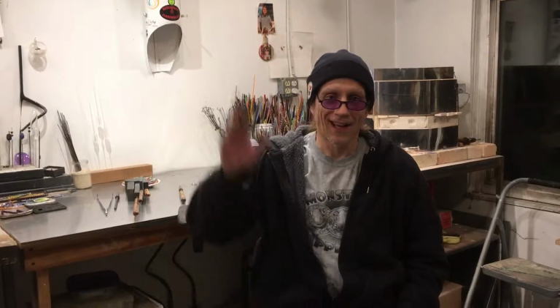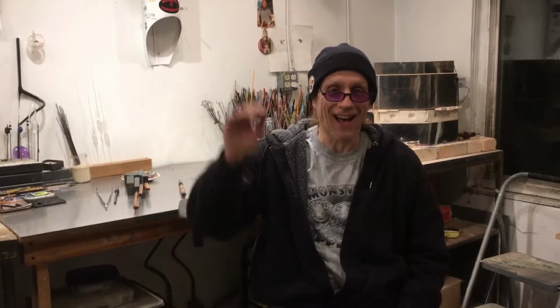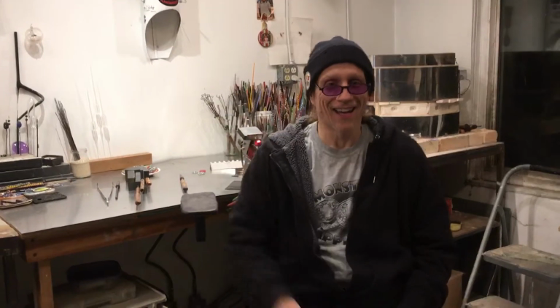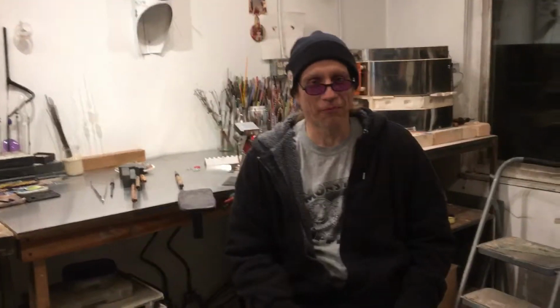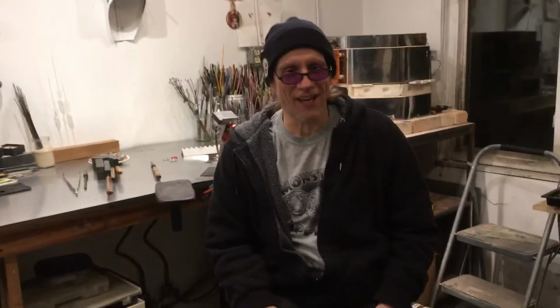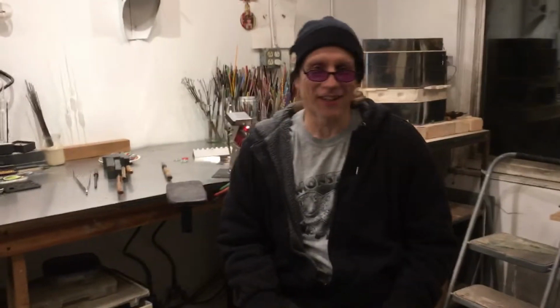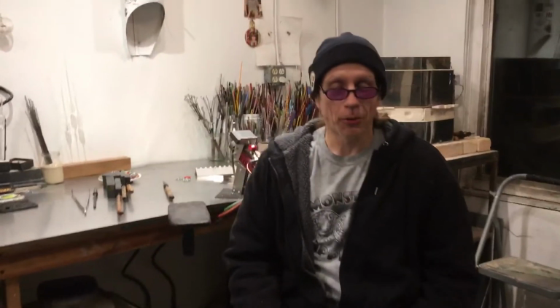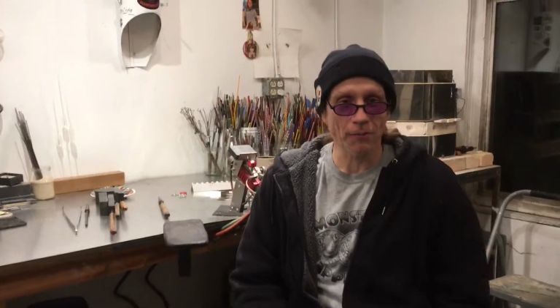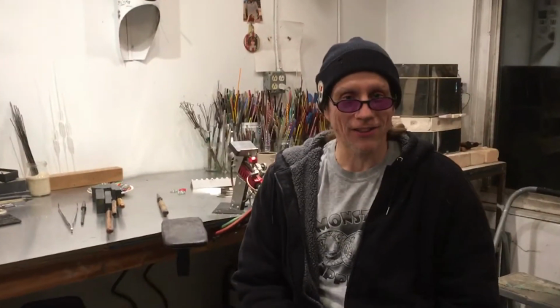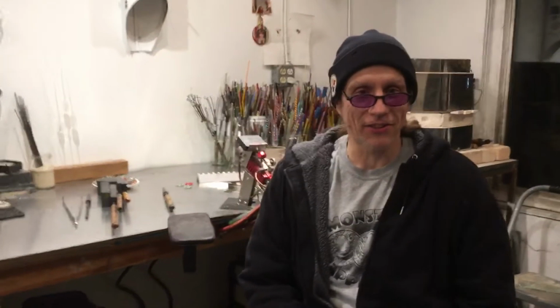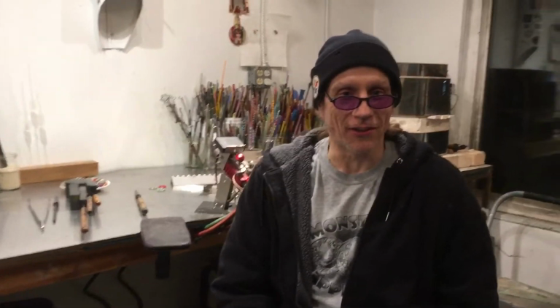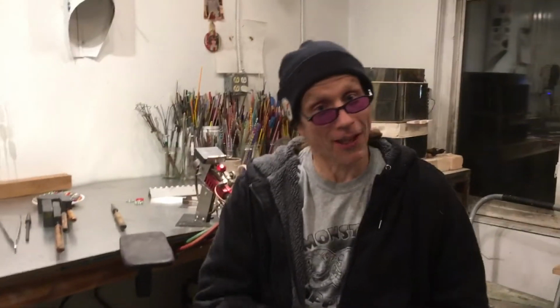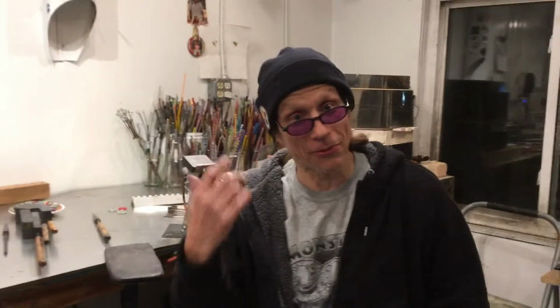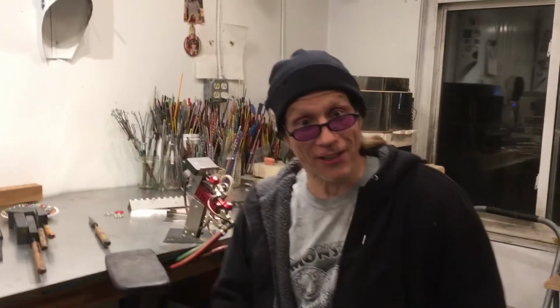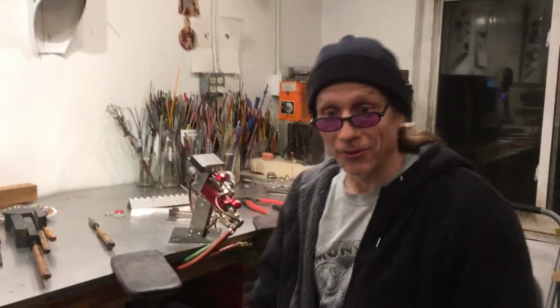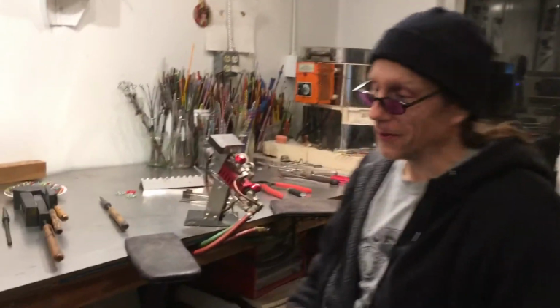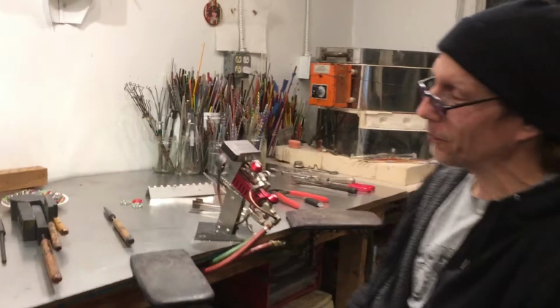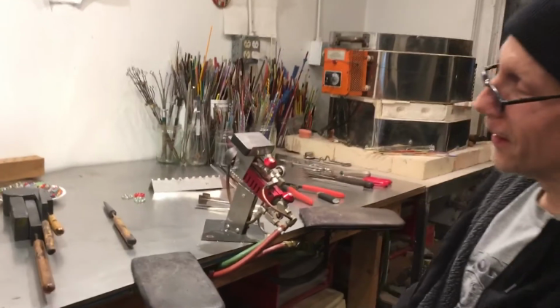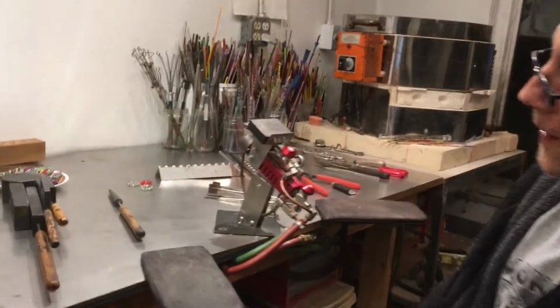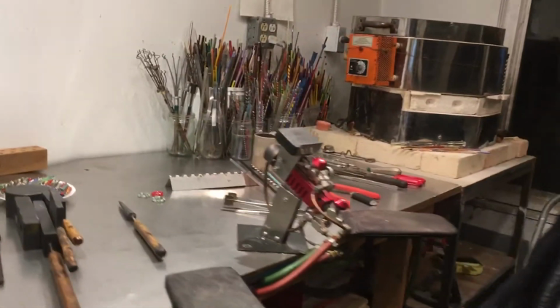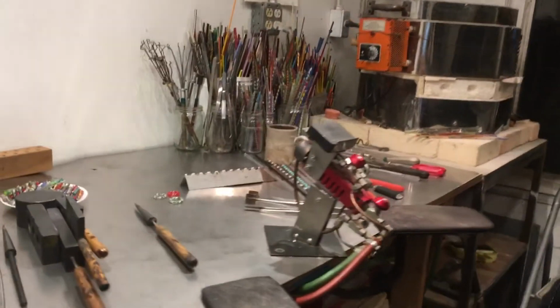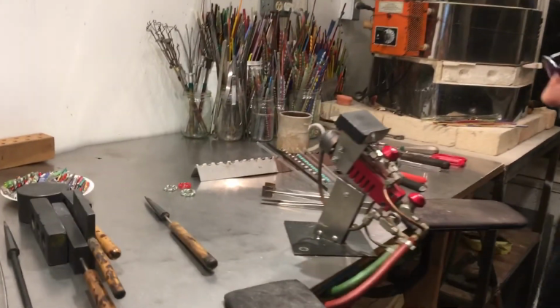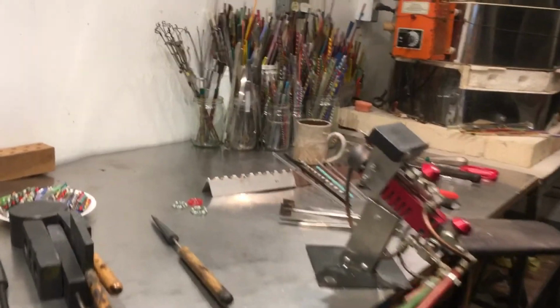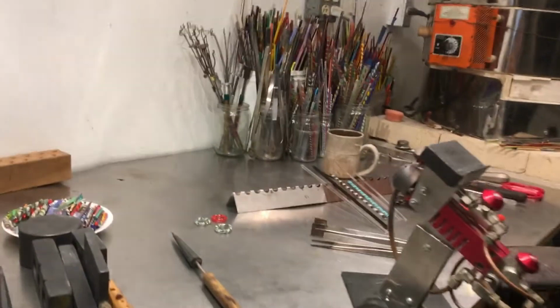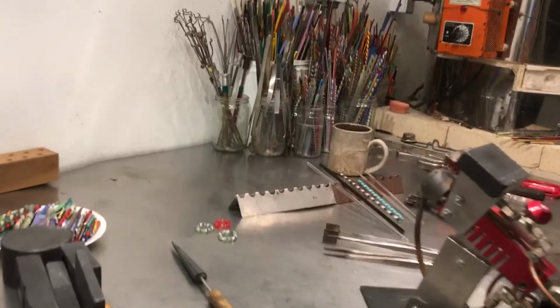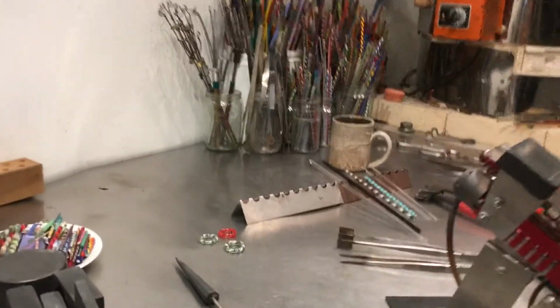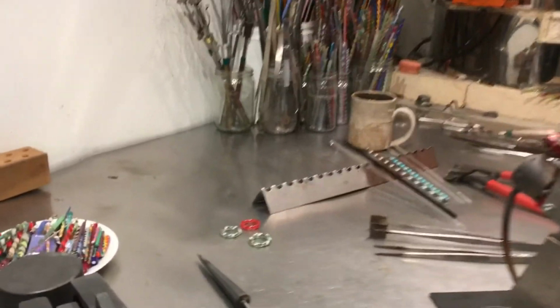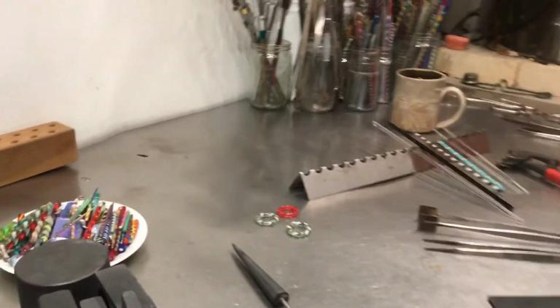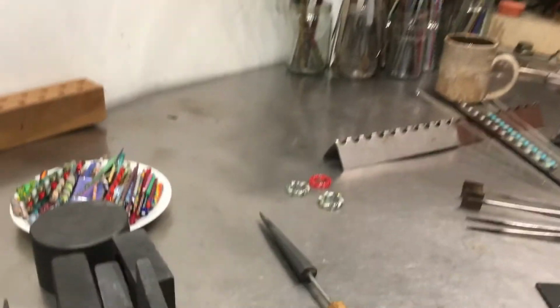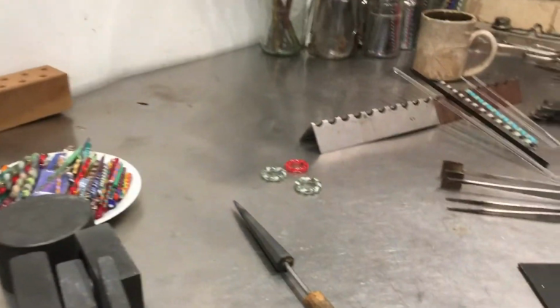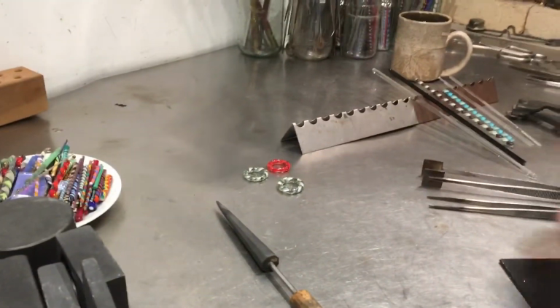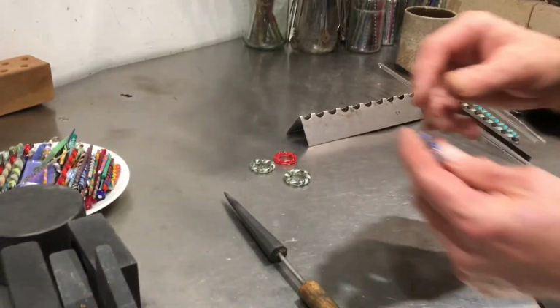Hi, I'm Fig. Welcome to my studio. Come see what I do.